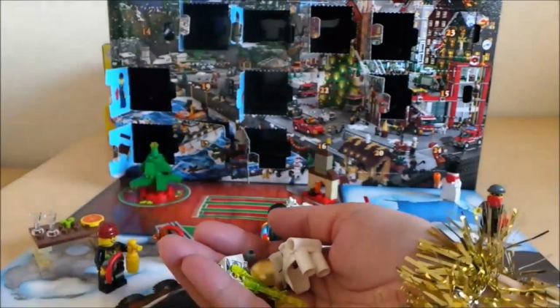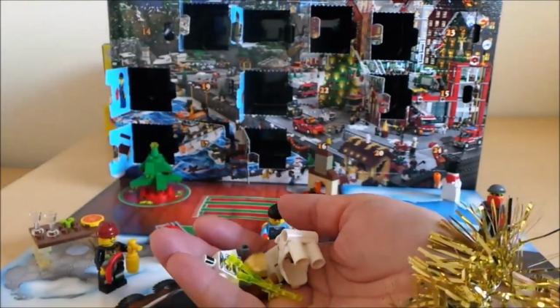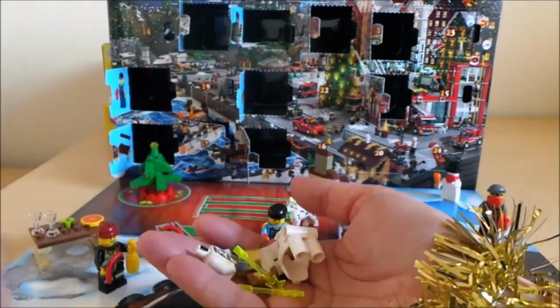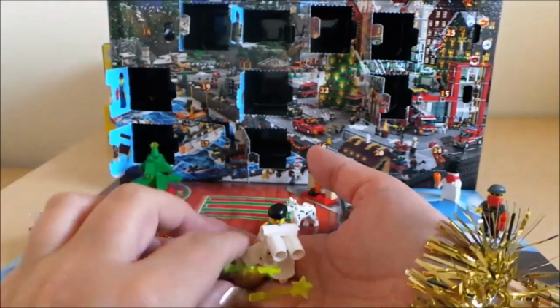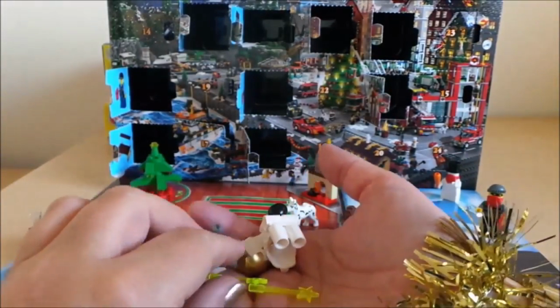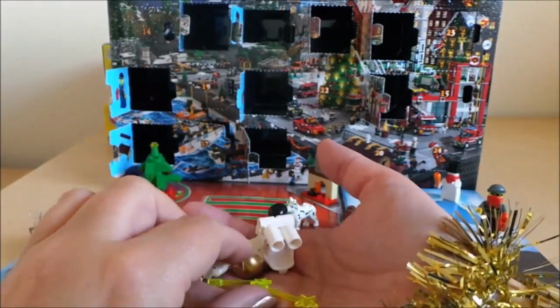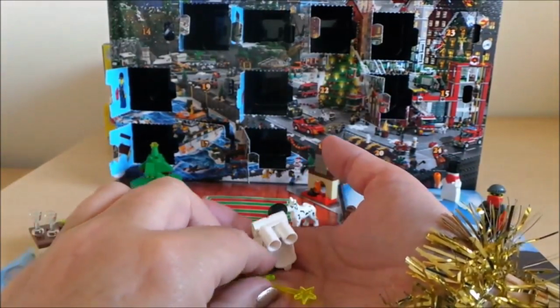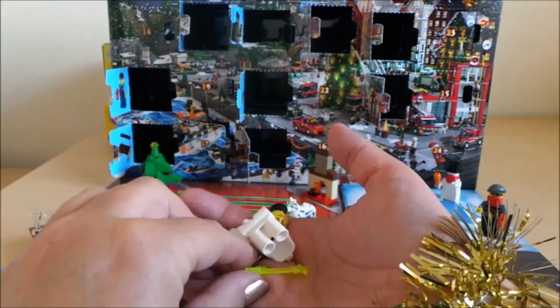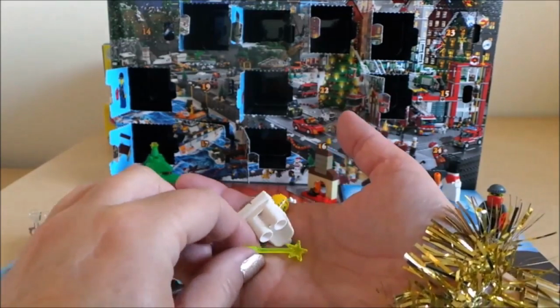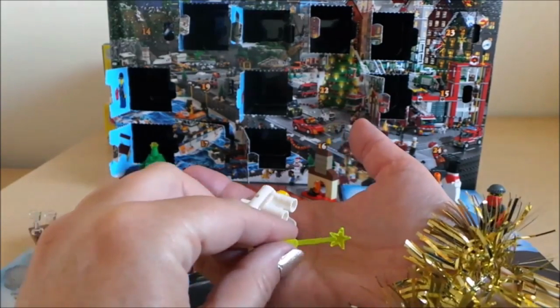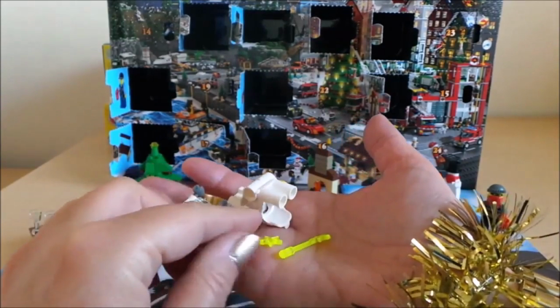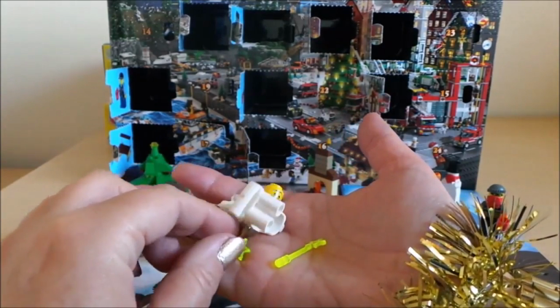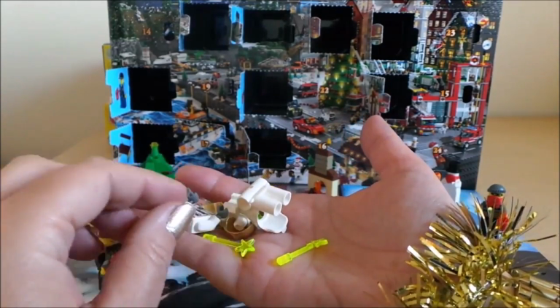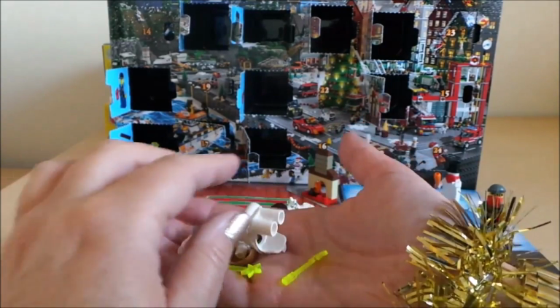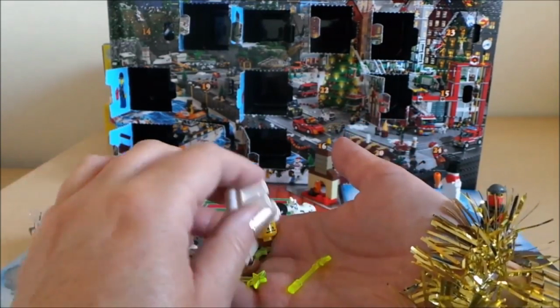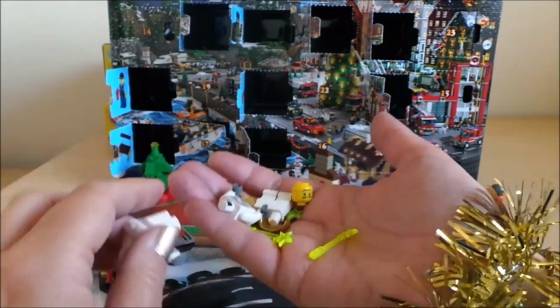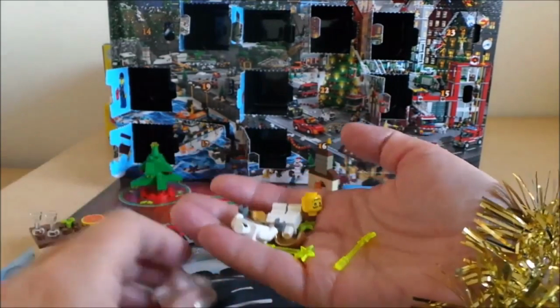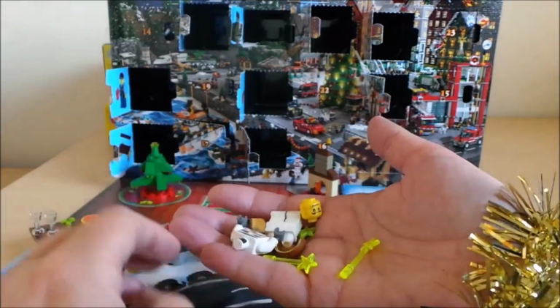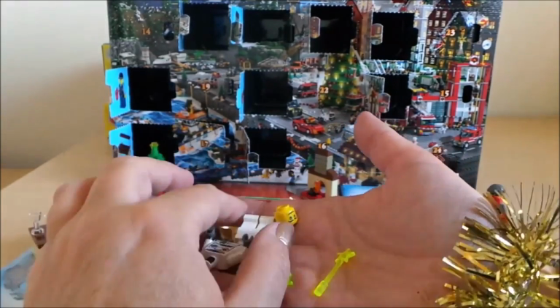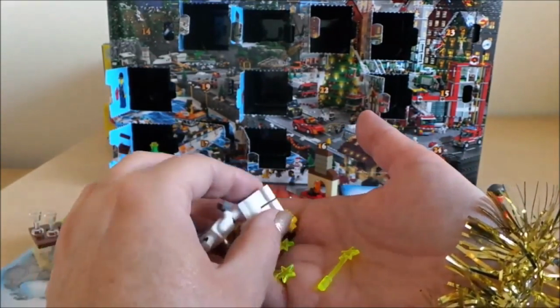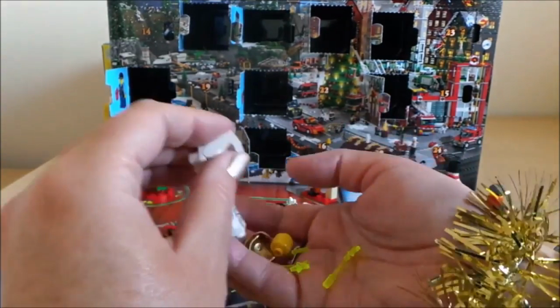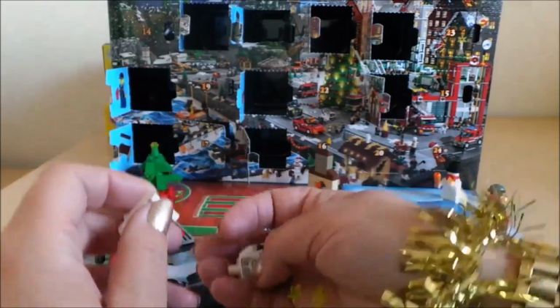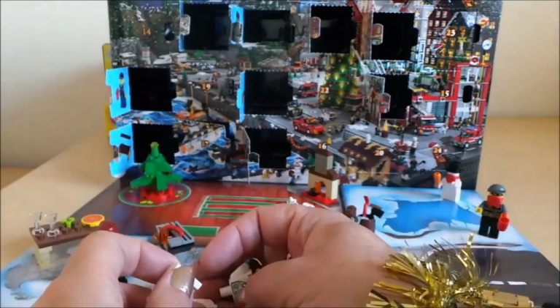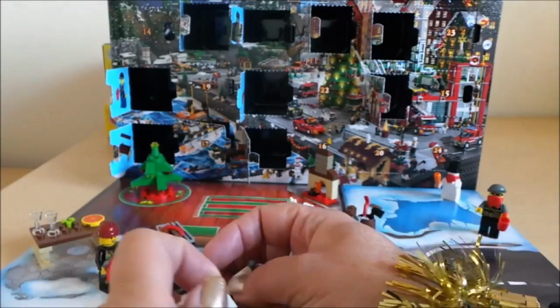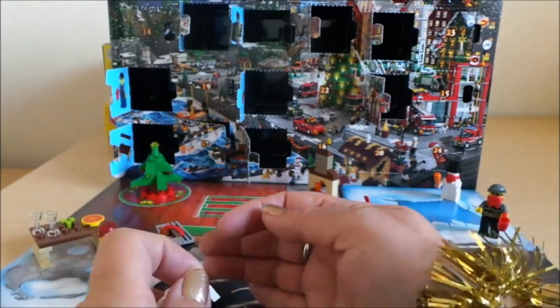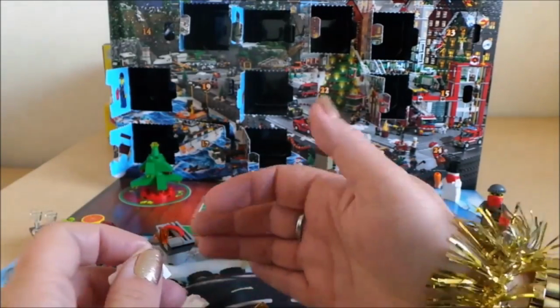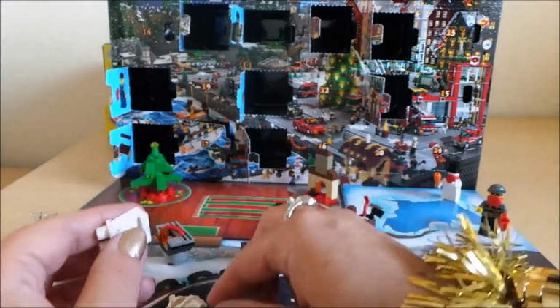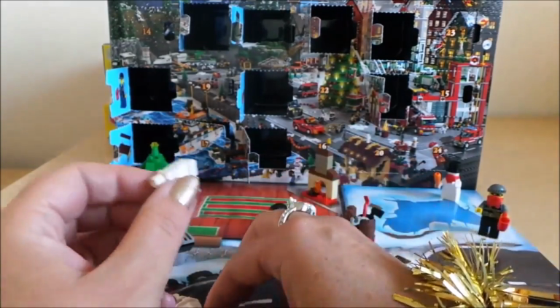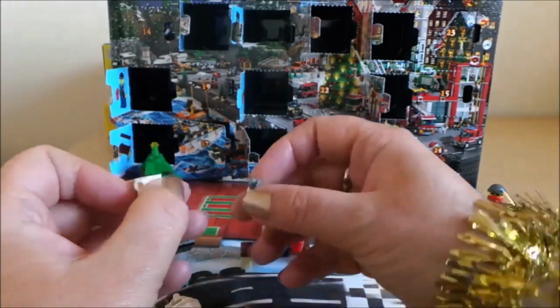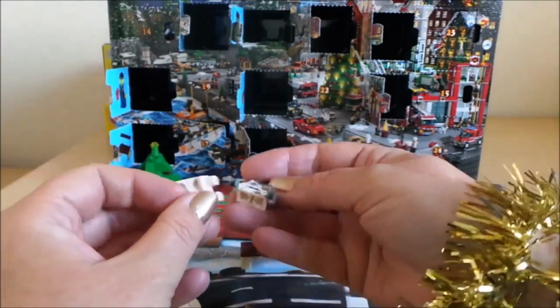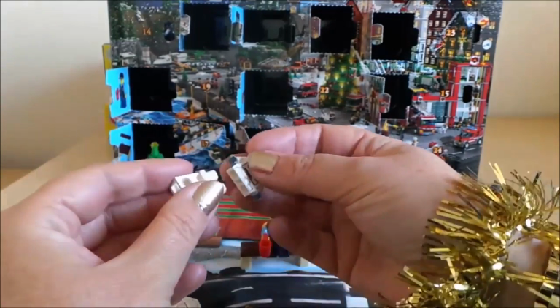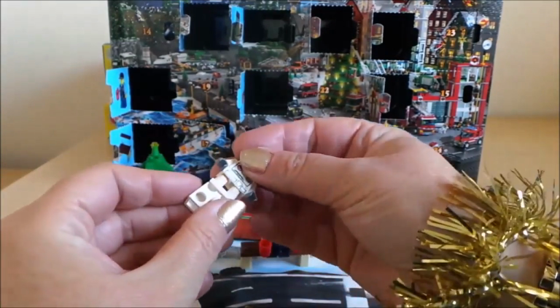Looks like we've got some spares here because there are two wands, so I'll just put them together. In actual fact there are three wands, so that's great news.